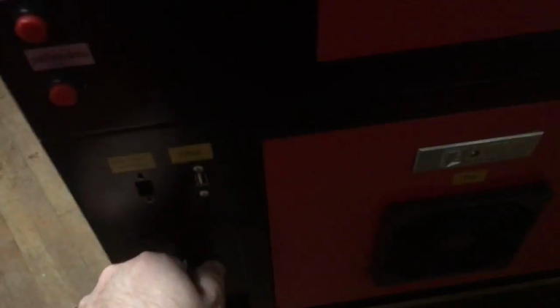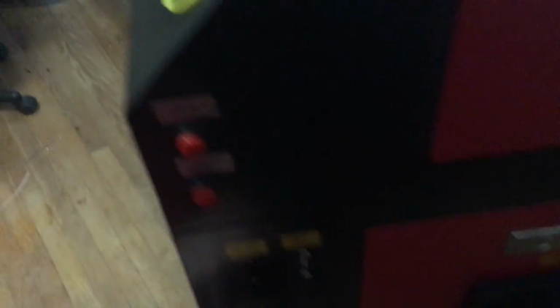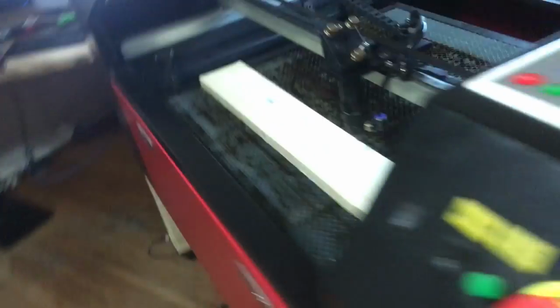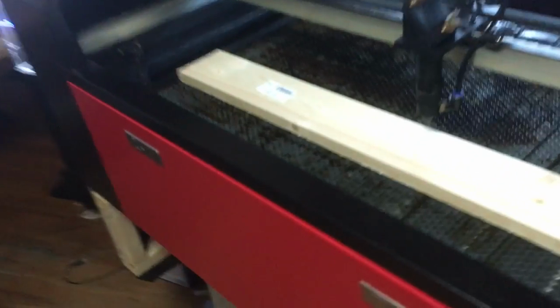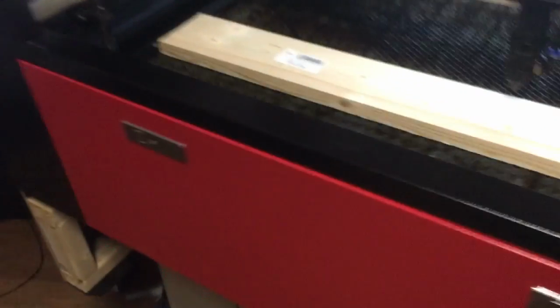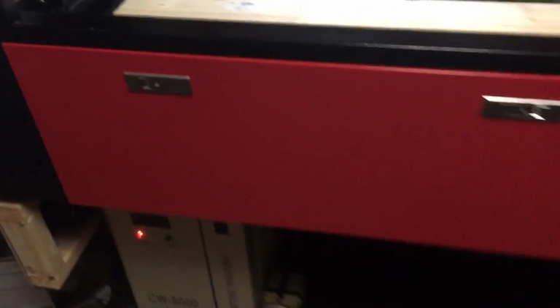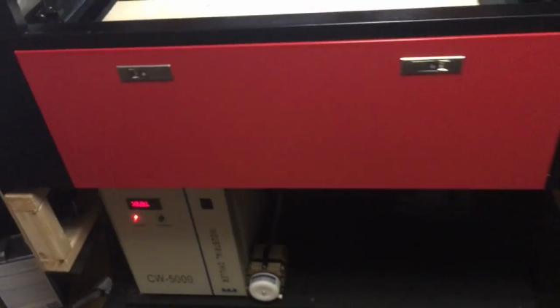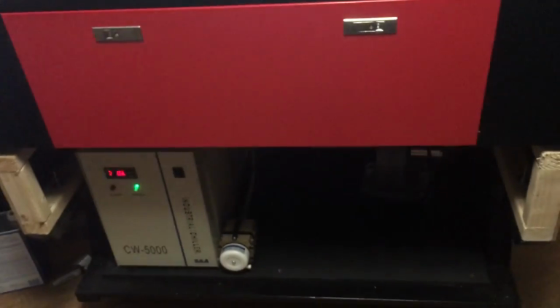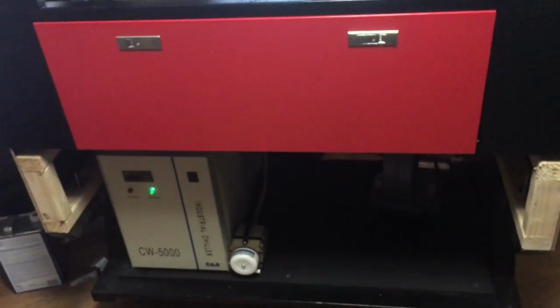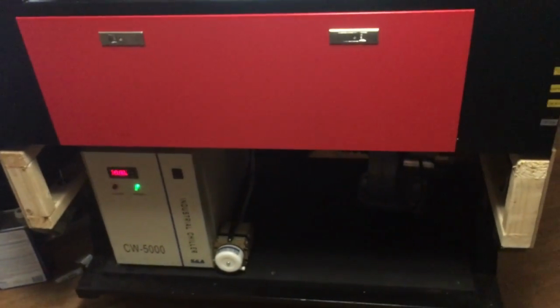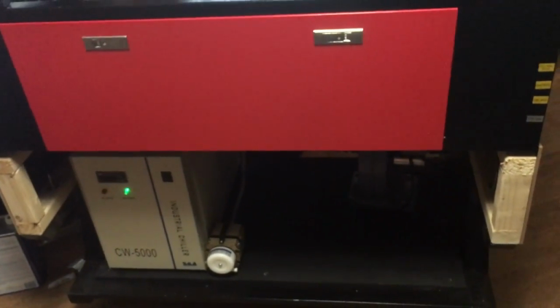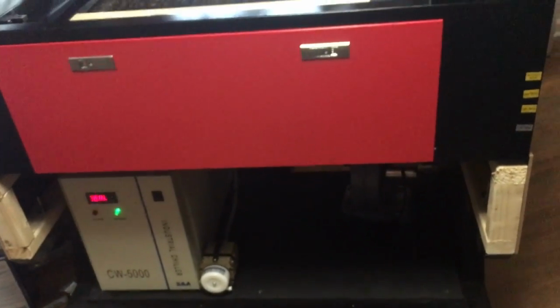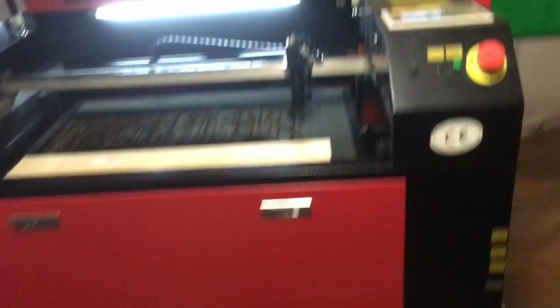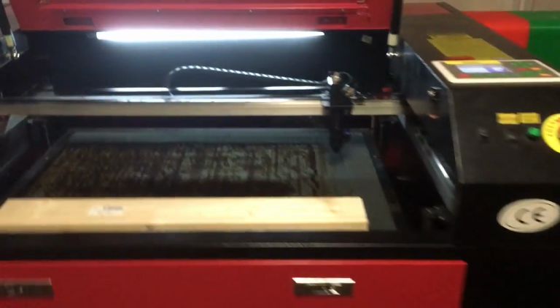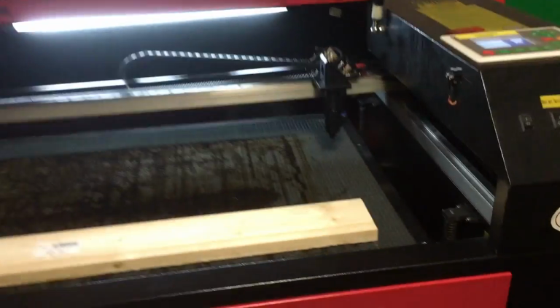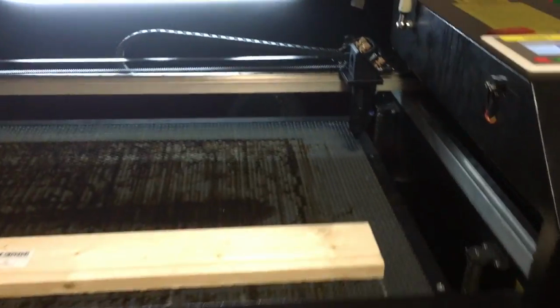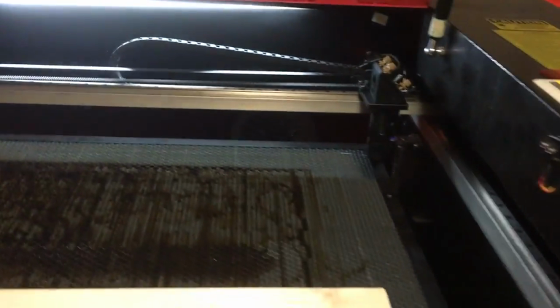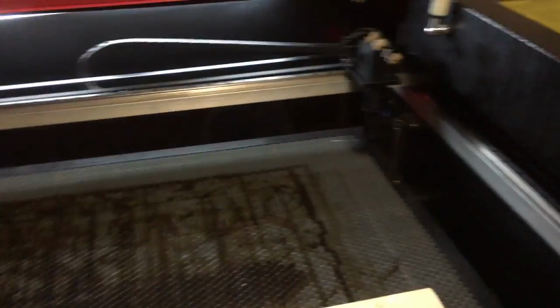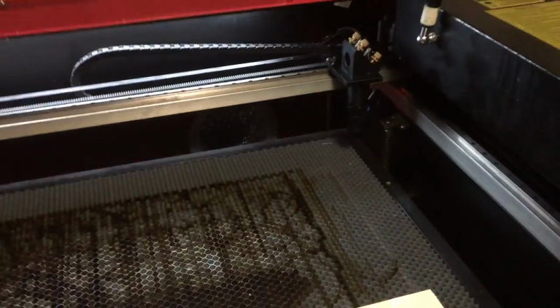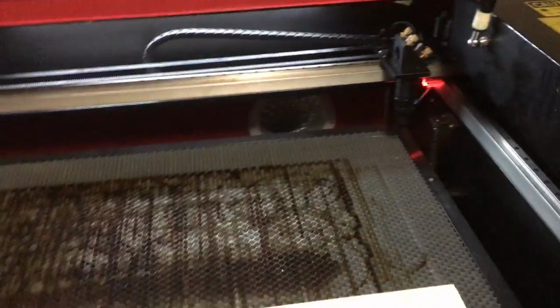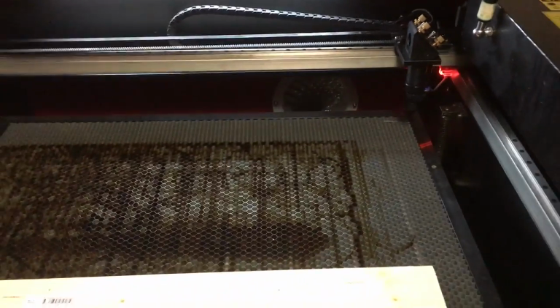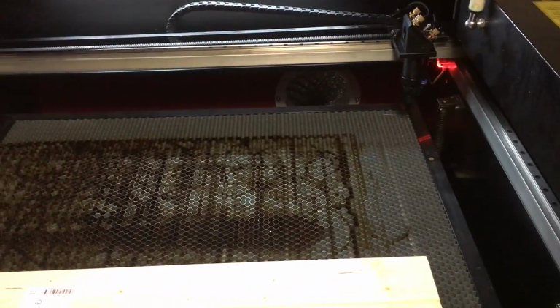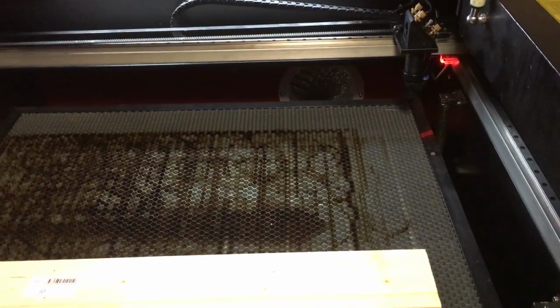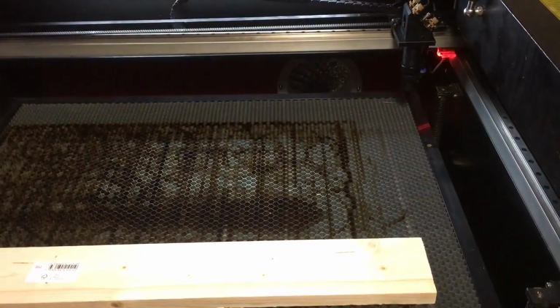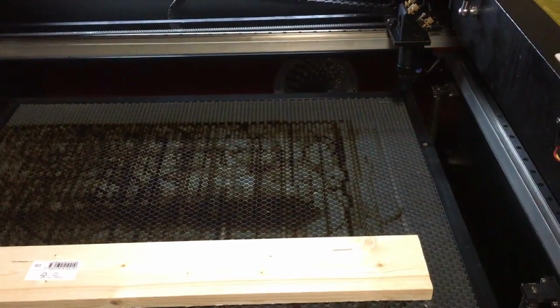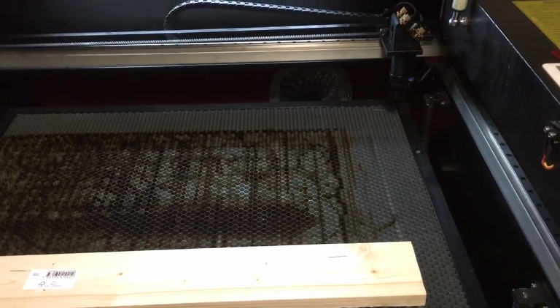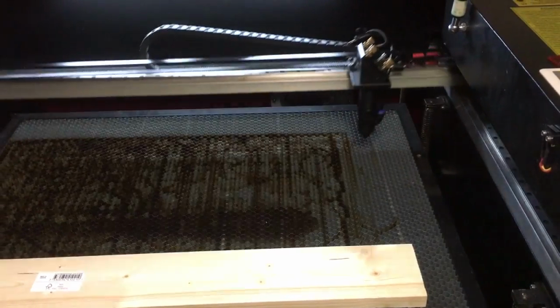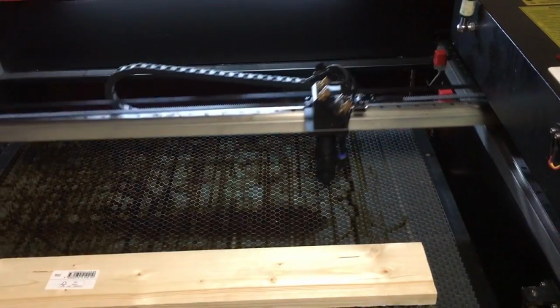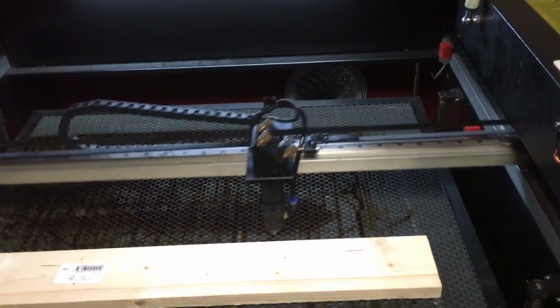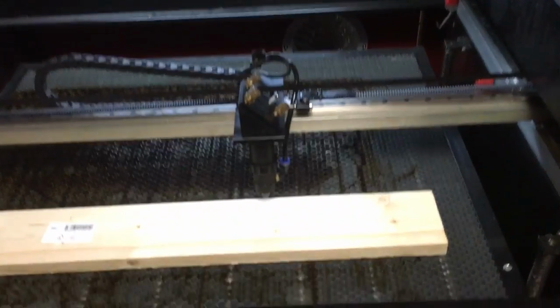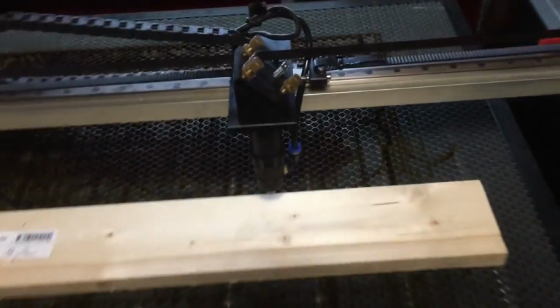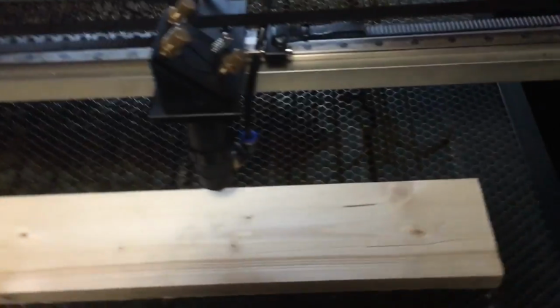Here's what I want to show you: as soon as I power it on, everything's going to power up with it. There goes the chiller, the pump, the compressor, things like that. Watch it snap into place. Now watch this.